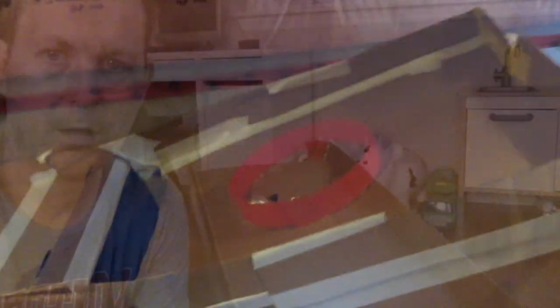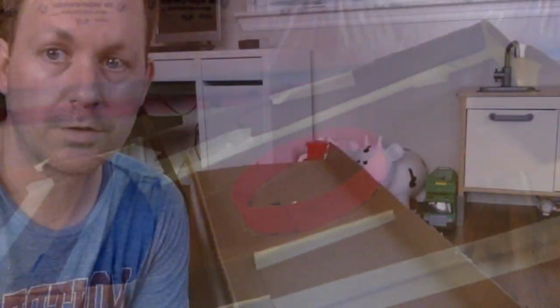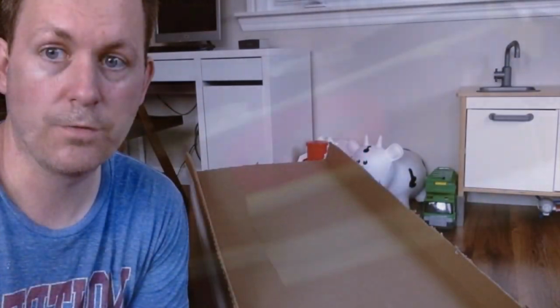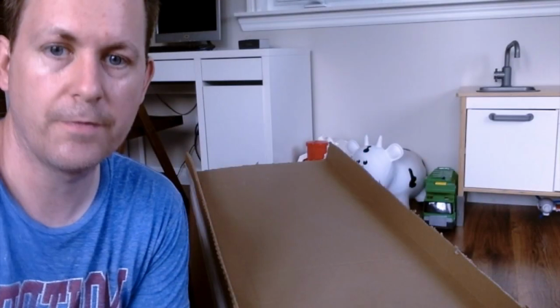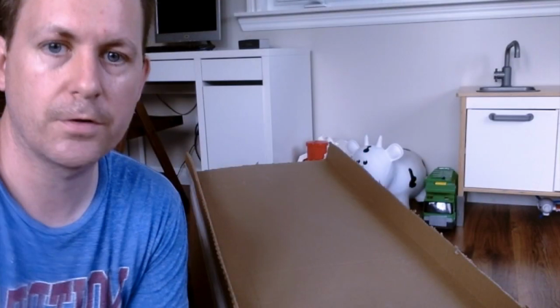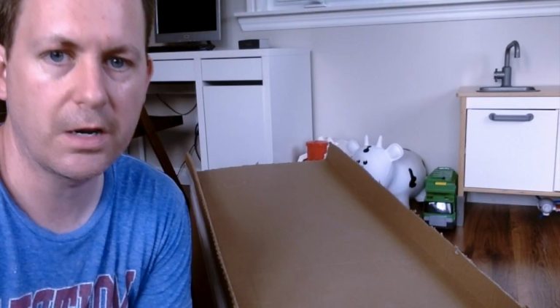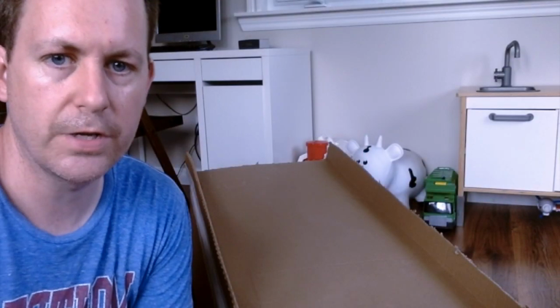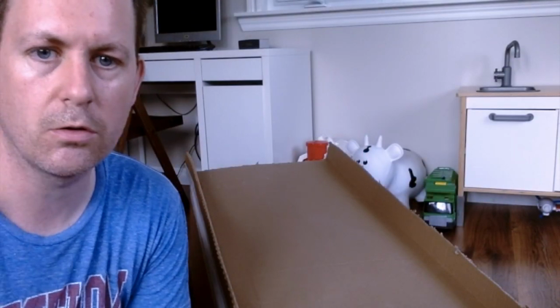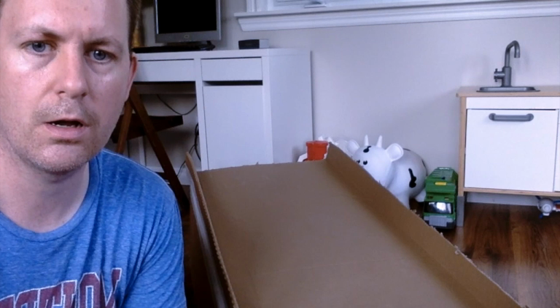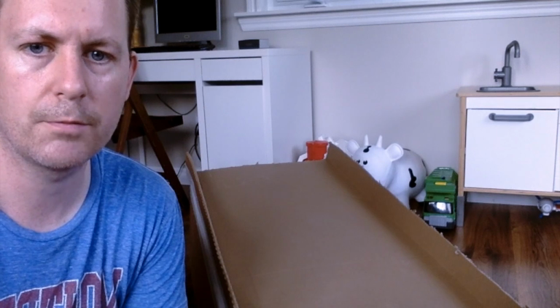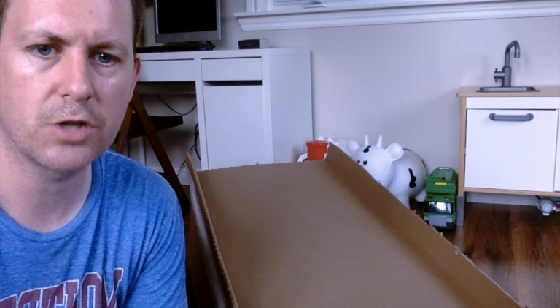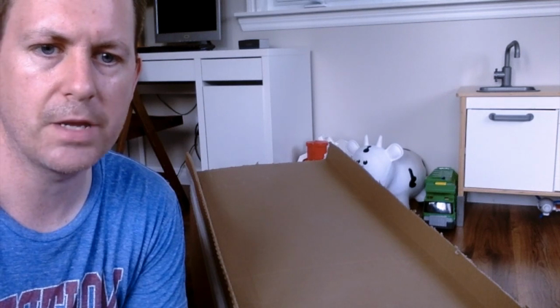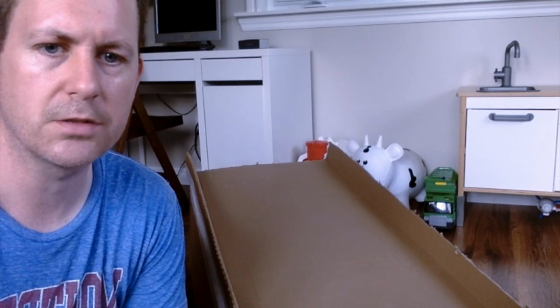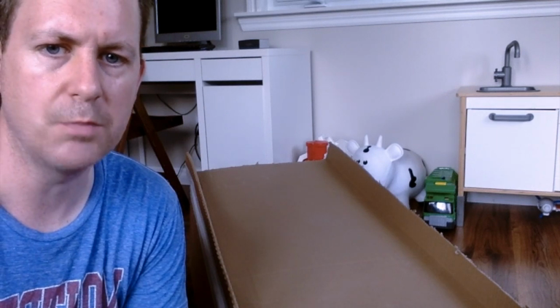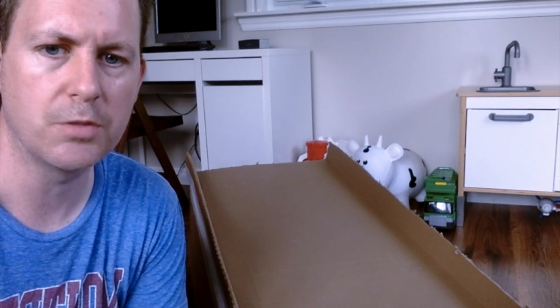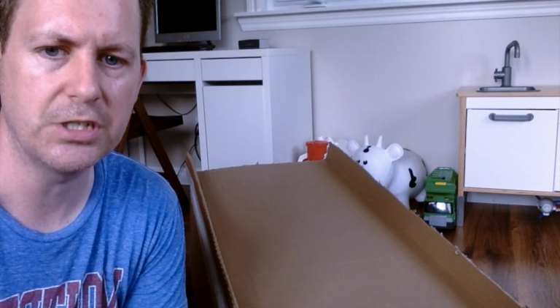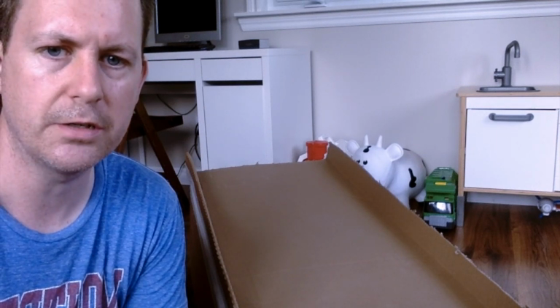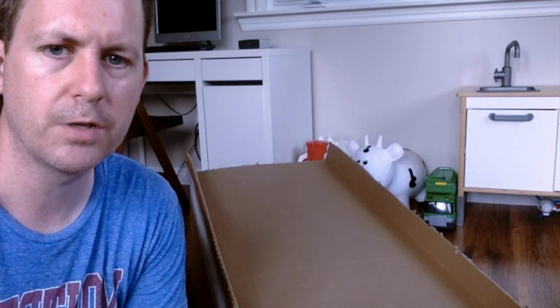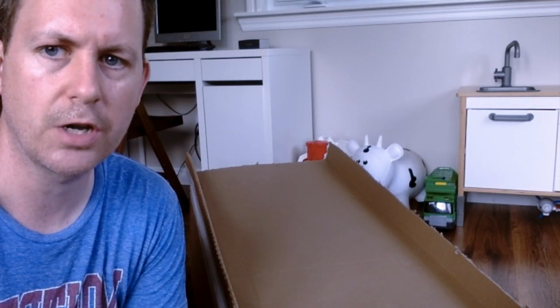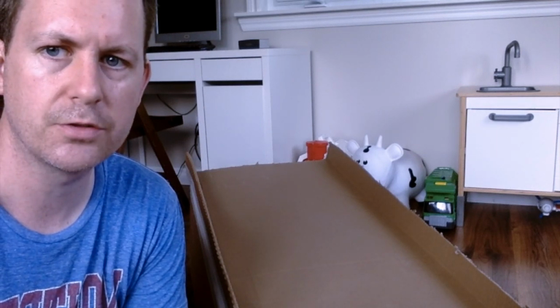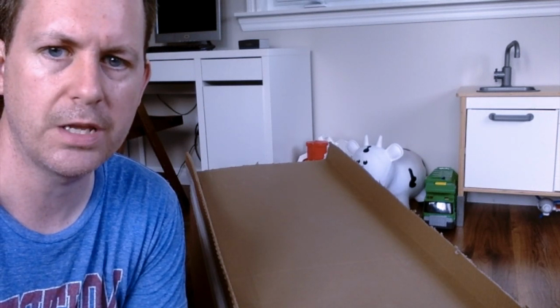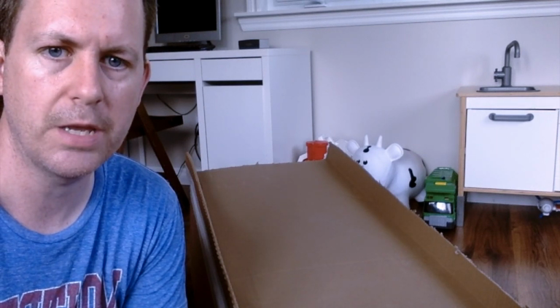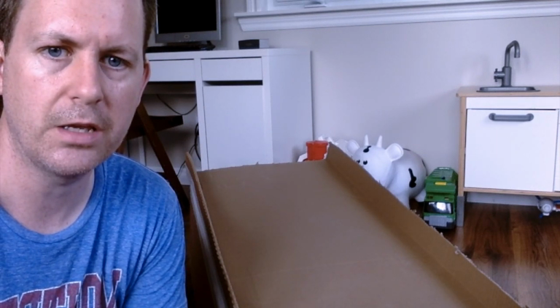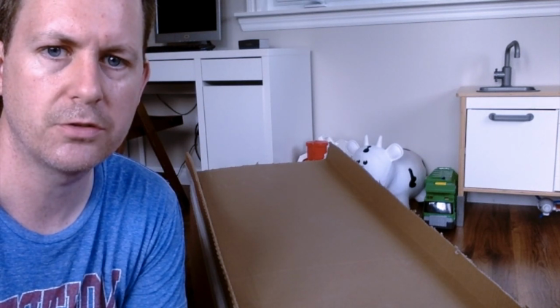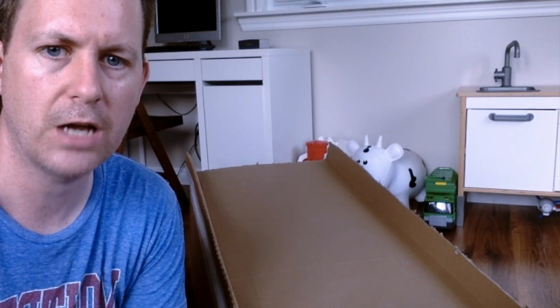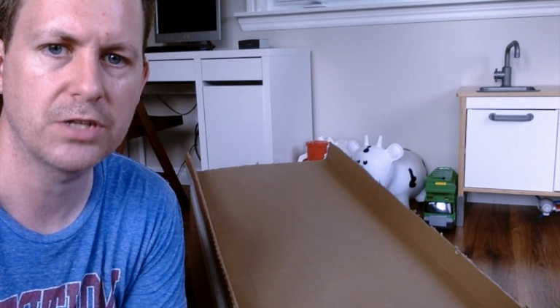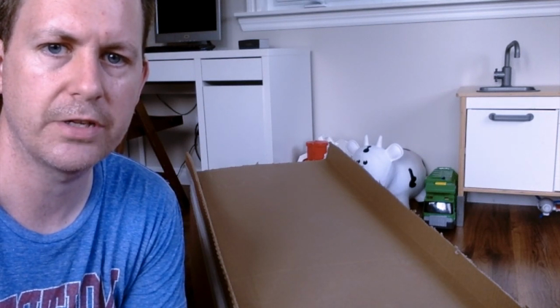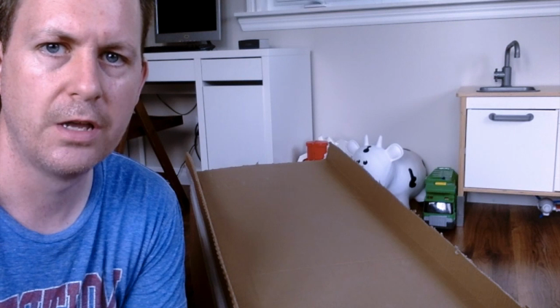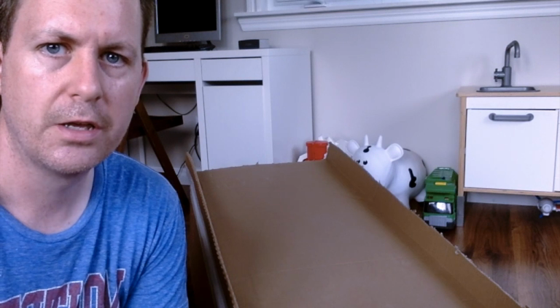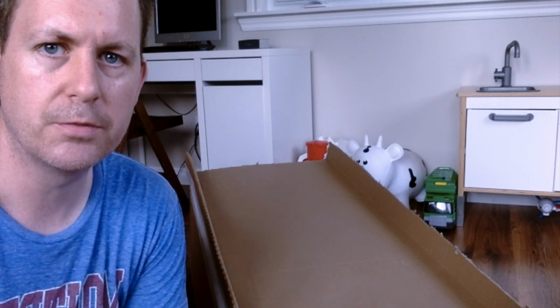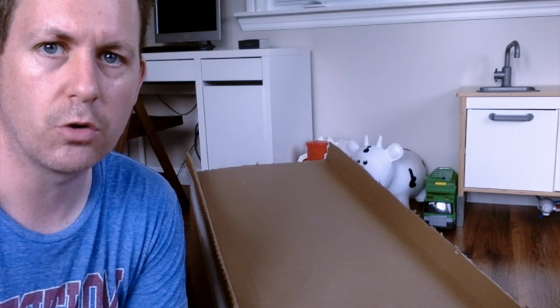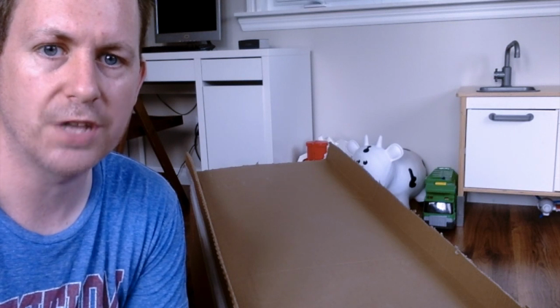For my first Maker video, I'm going to try to make a skee-ball machine and I'm going to try to use the Makey Makey to actually have it keep score itself.